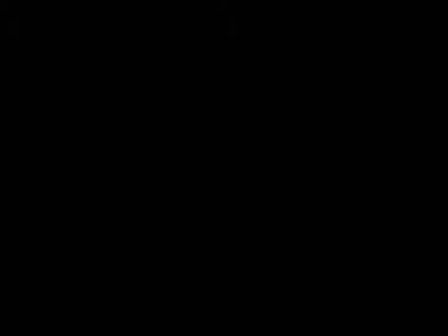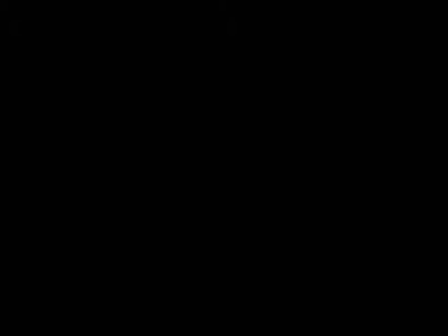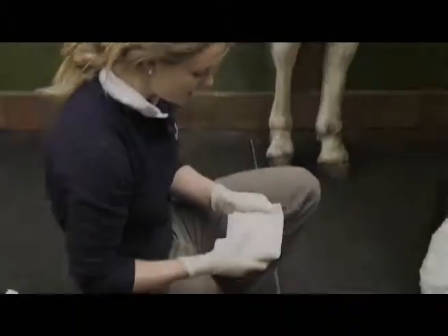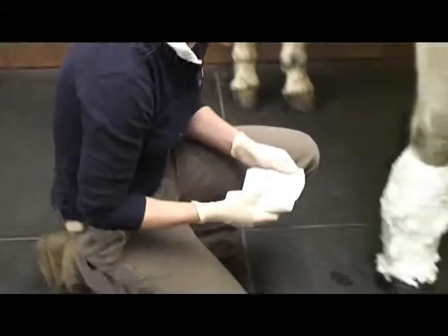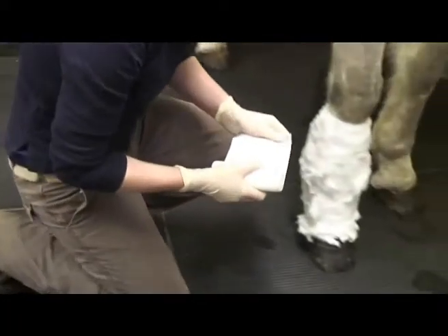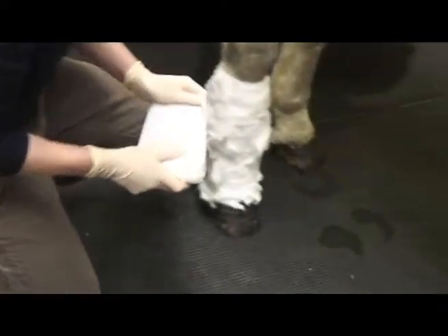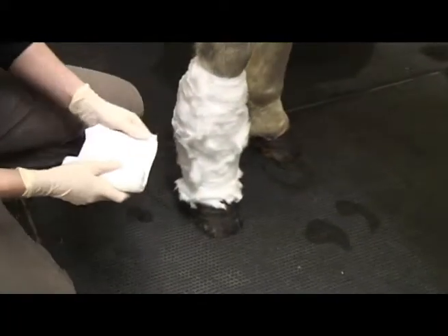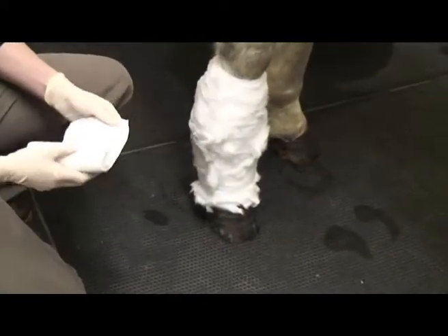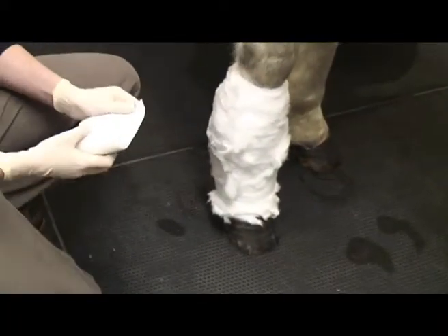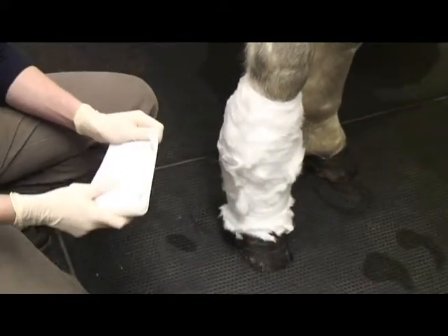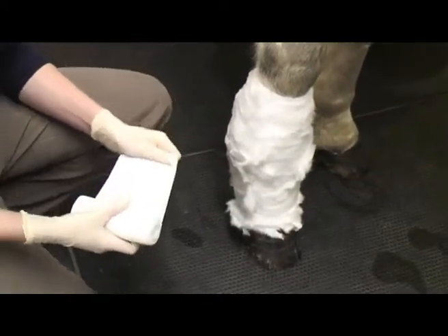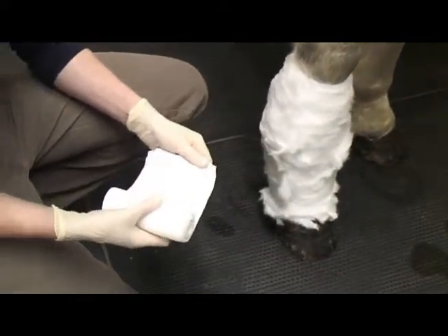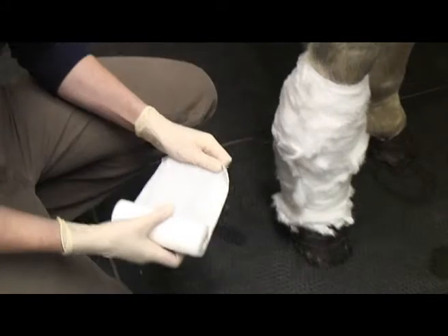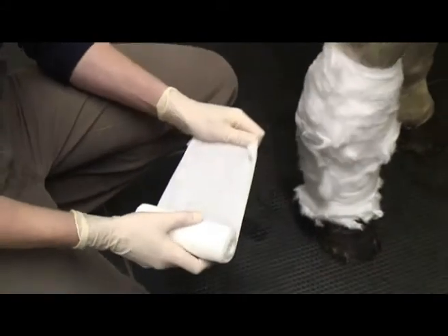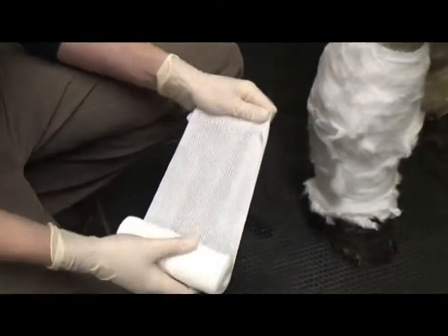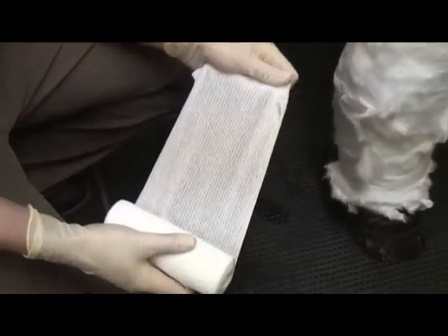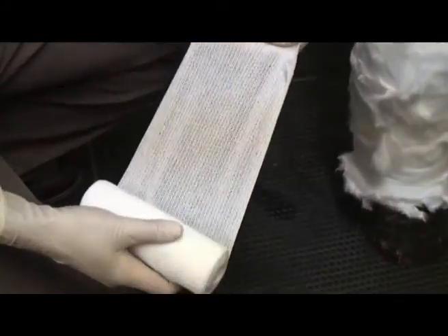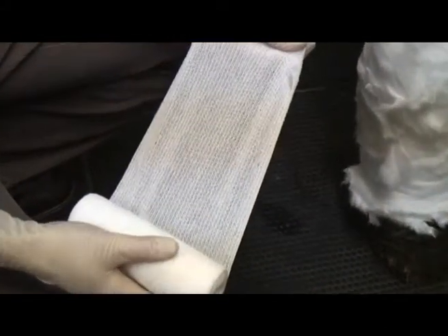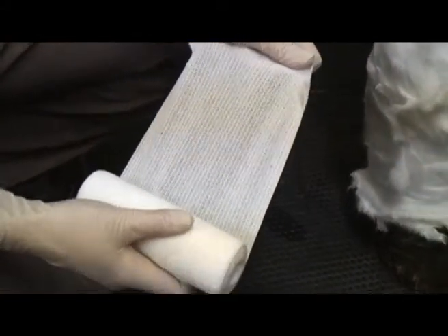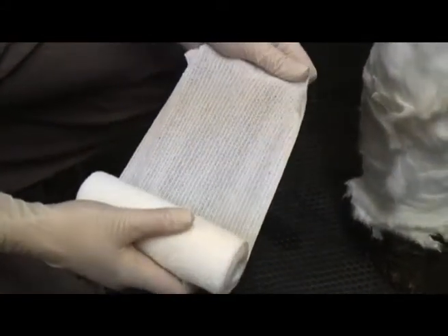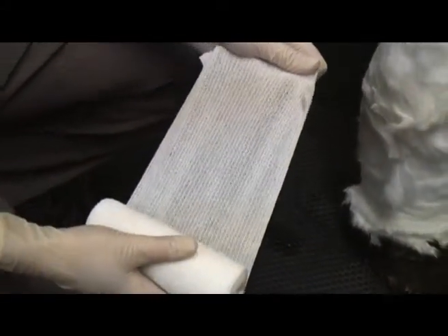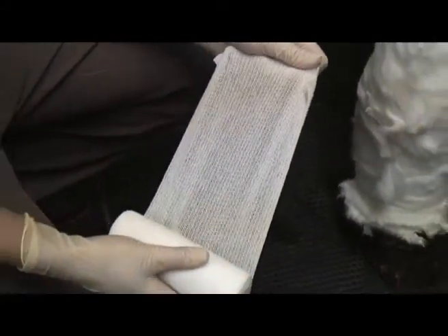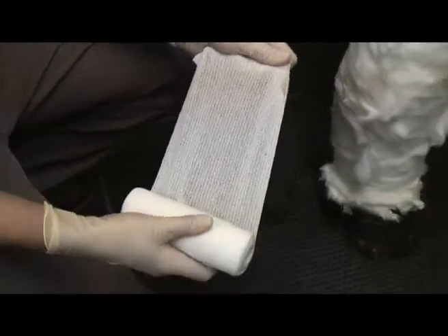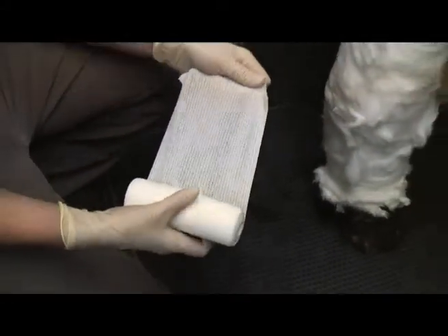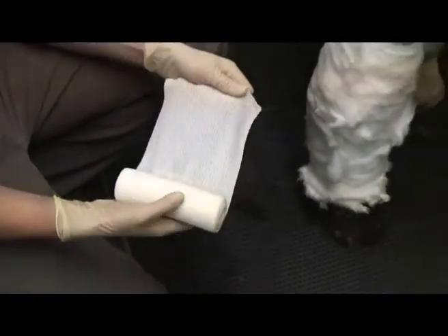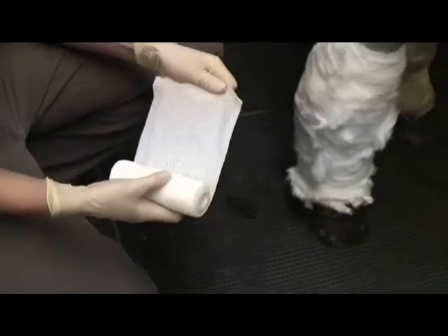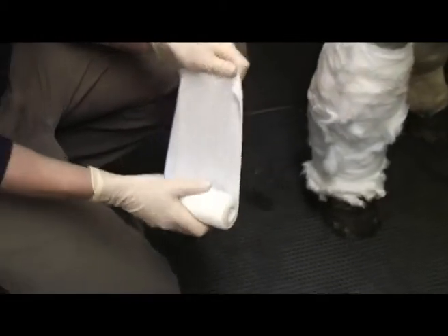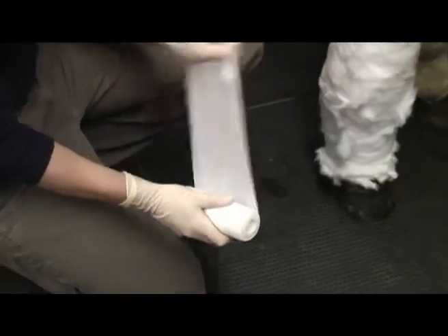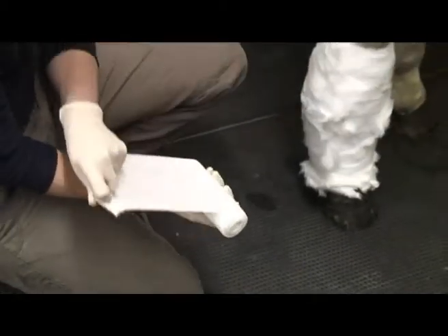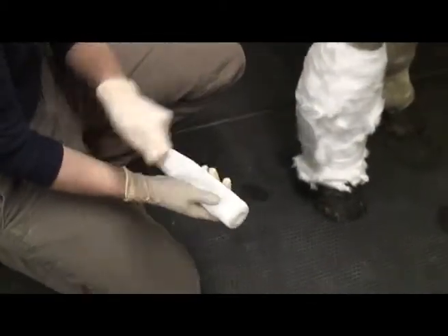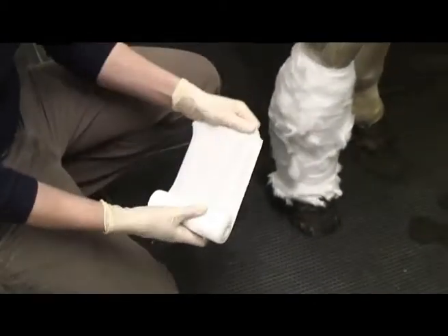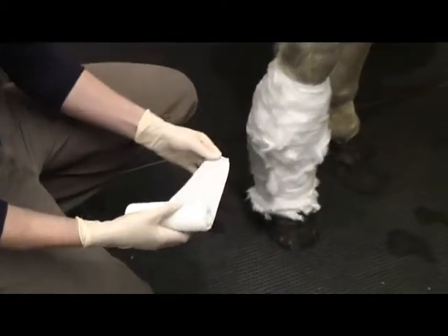The next thing that we have on is a supporting layer, a cotton stretch bandage called K-band. Is that the sticky layer? It's not sticky at all, it has no stickiness to it.